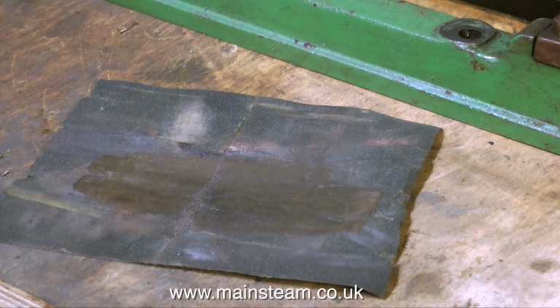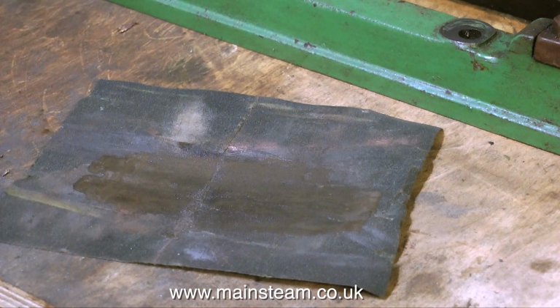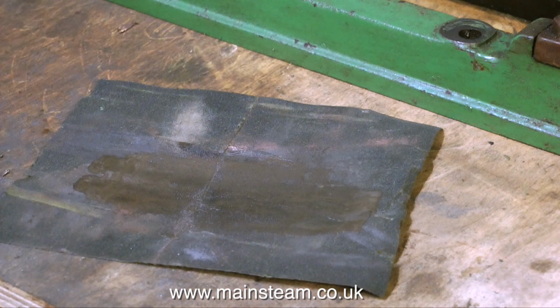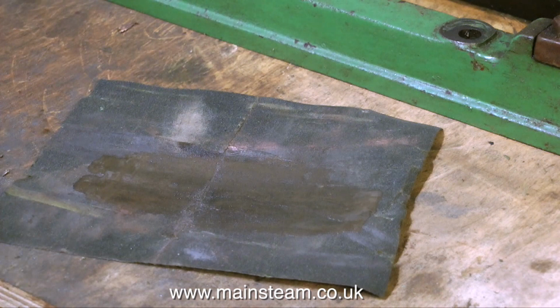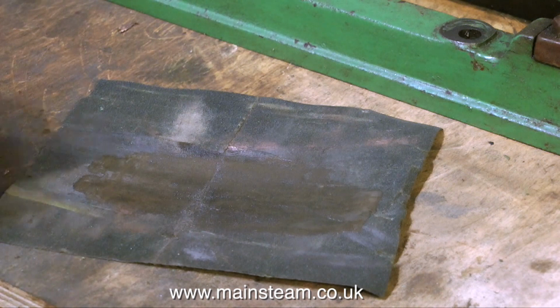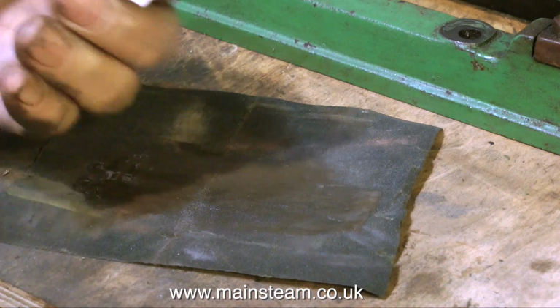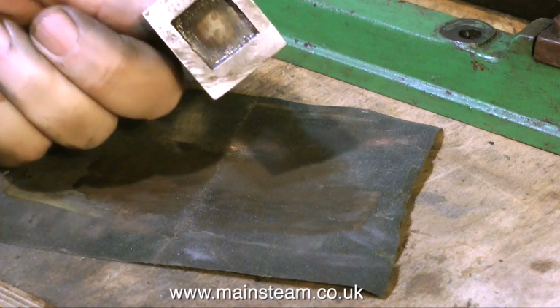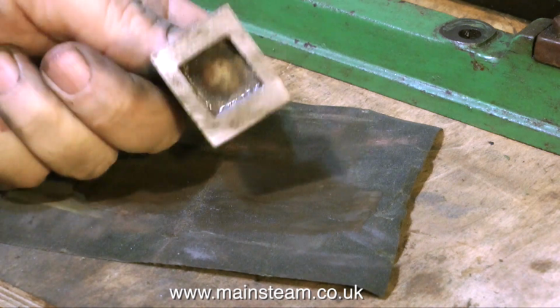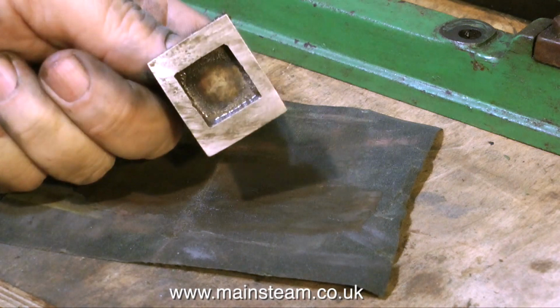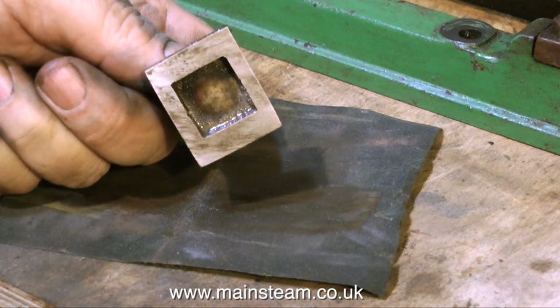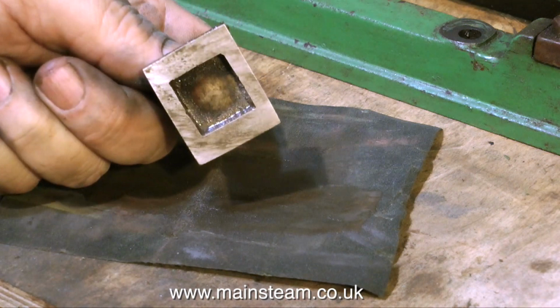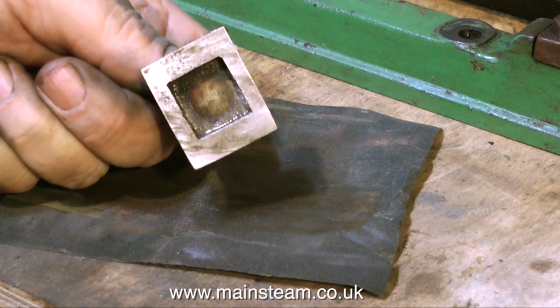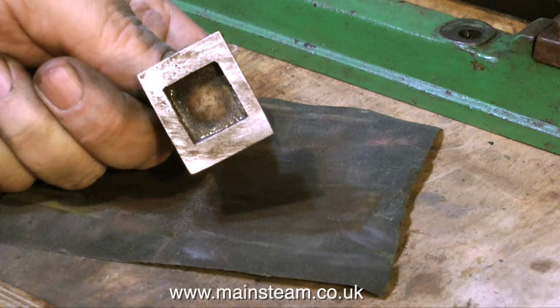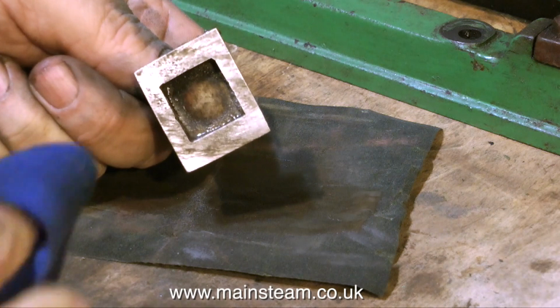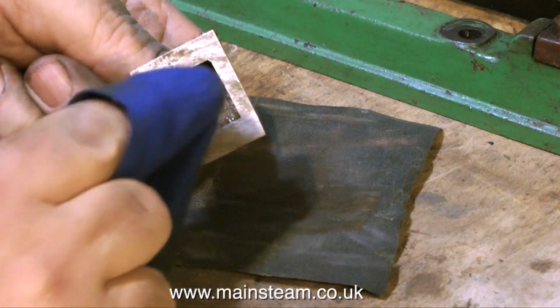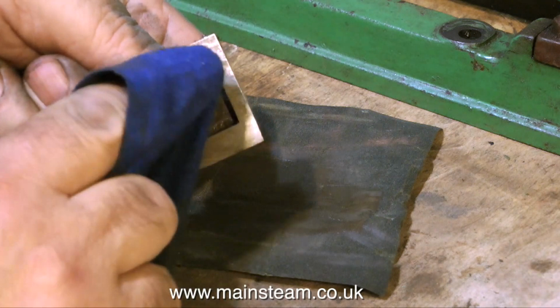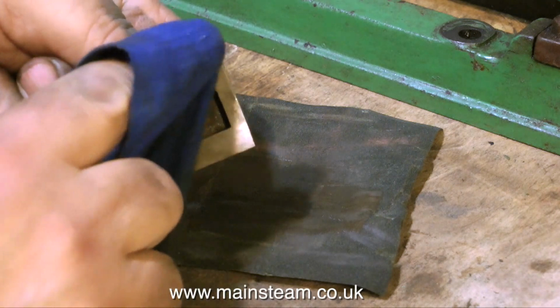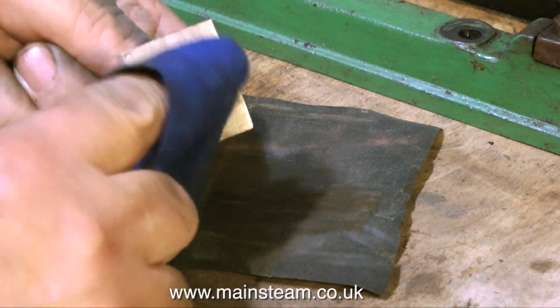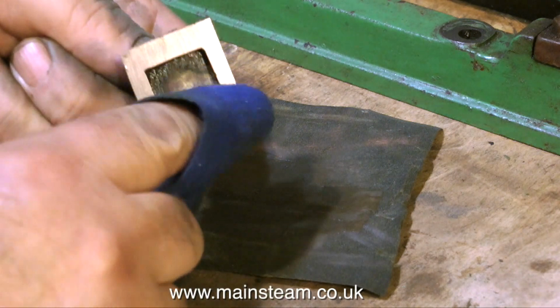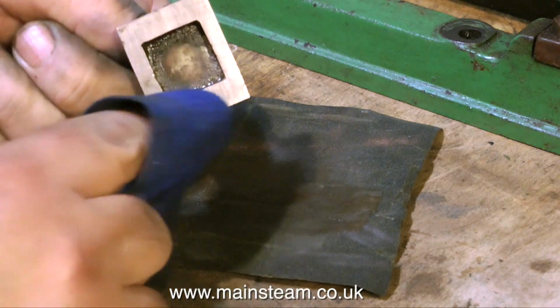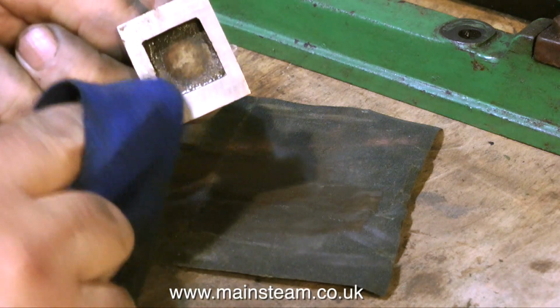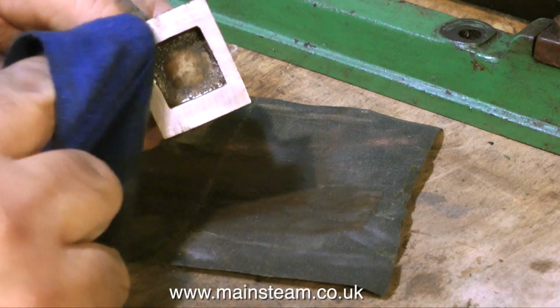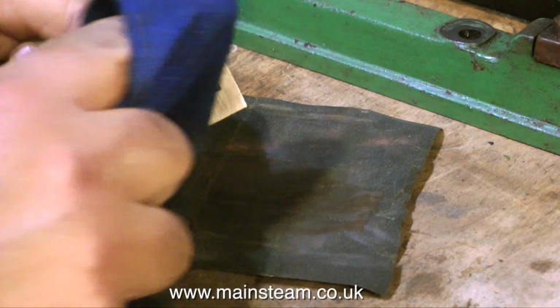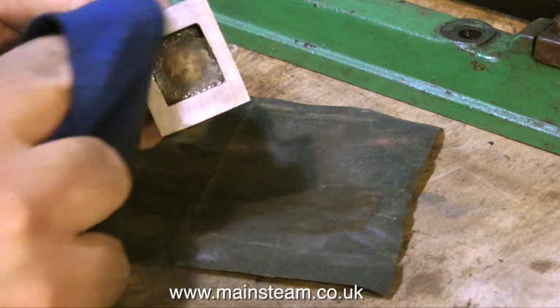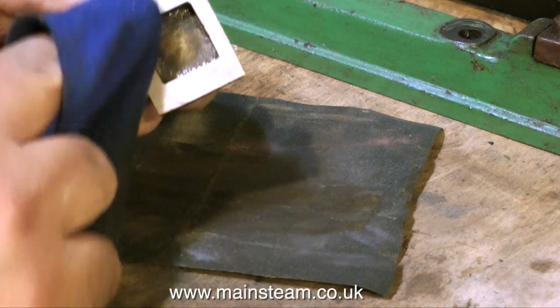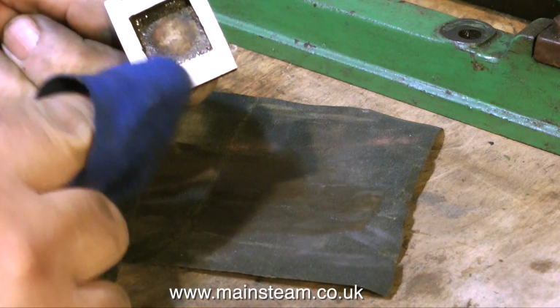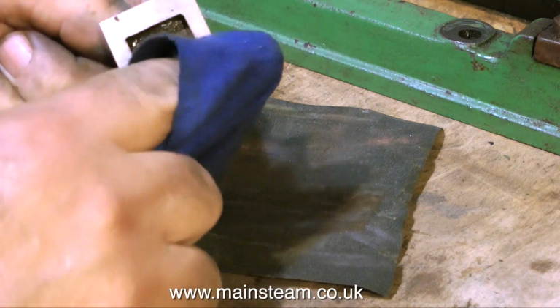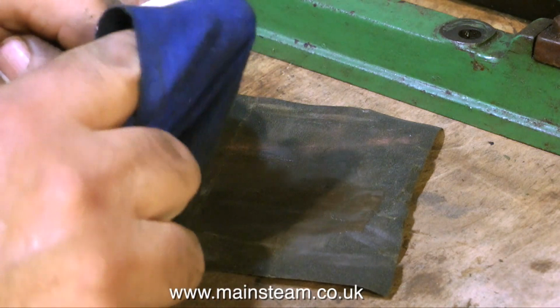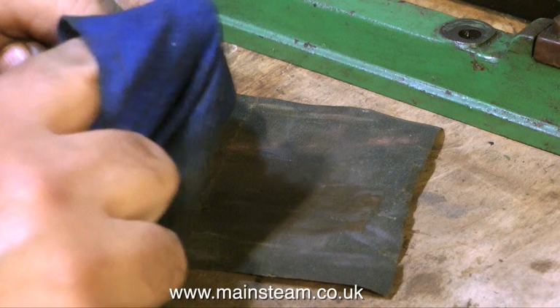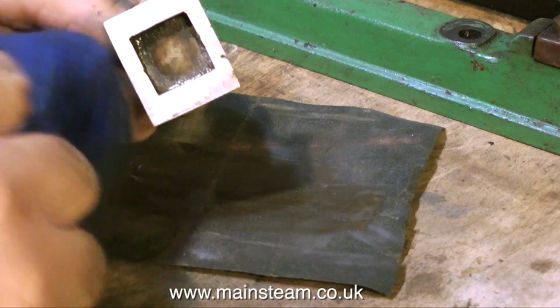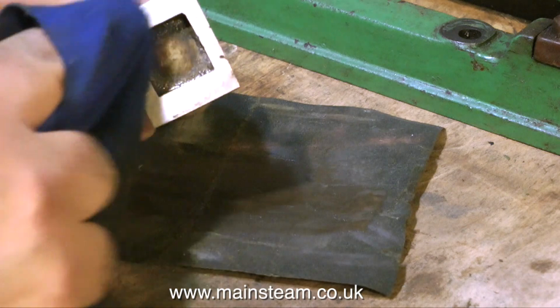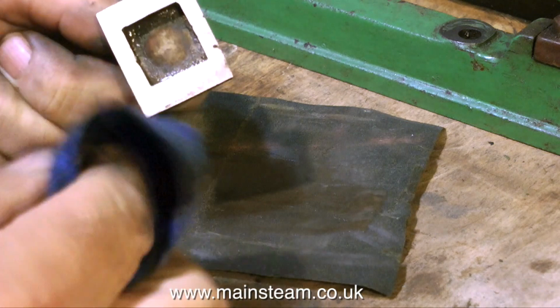Slide valves generally wear in, not out, but they can get pitted — as can the port face — so I'll have a quick look at the valve face on the cylinder now.